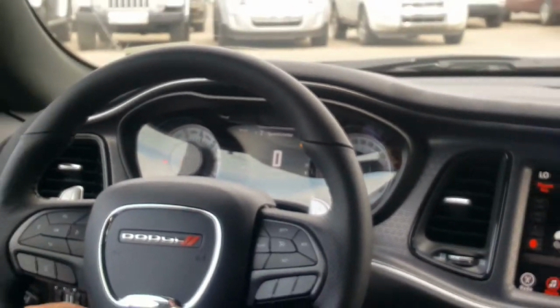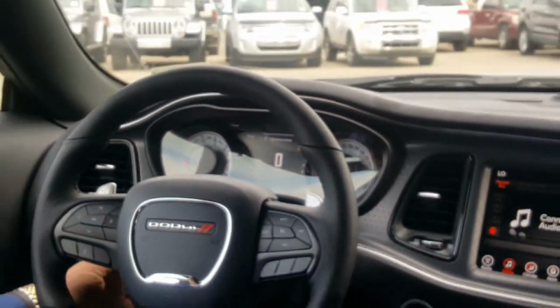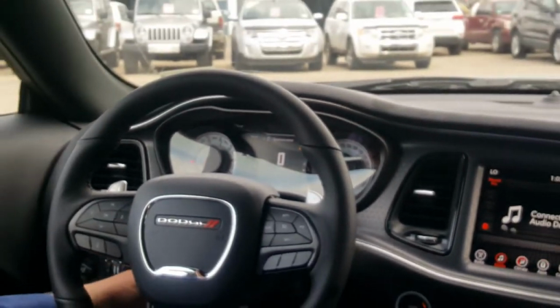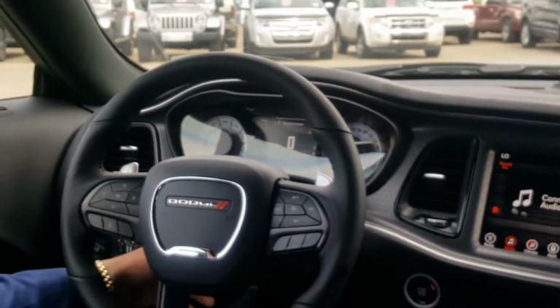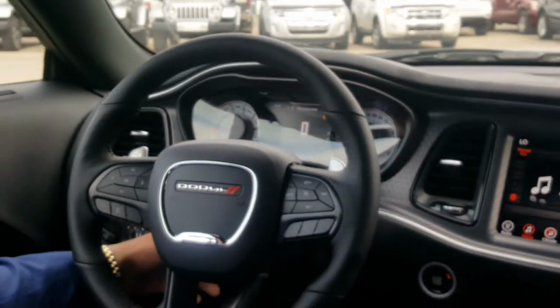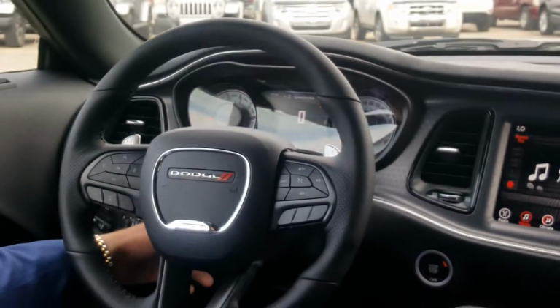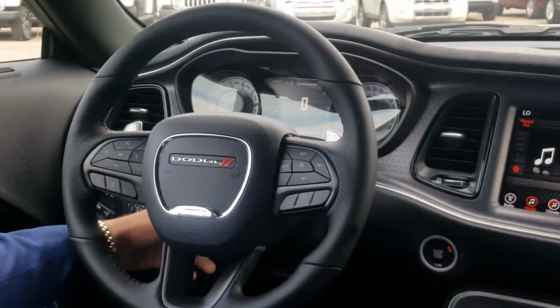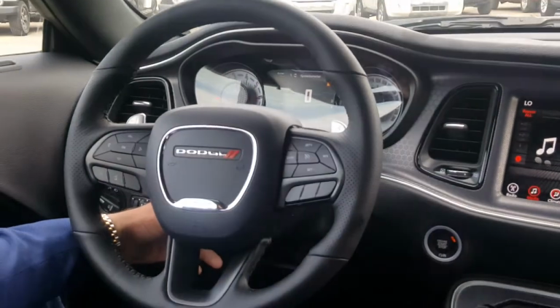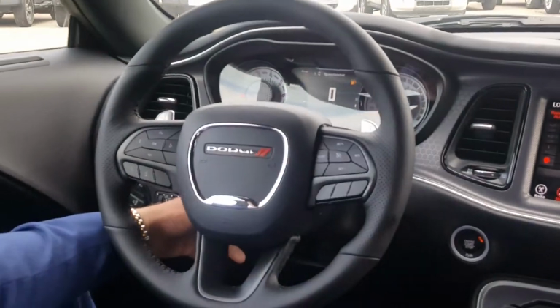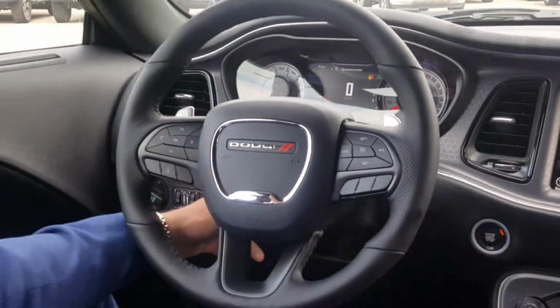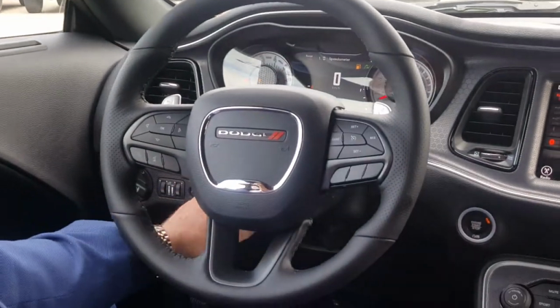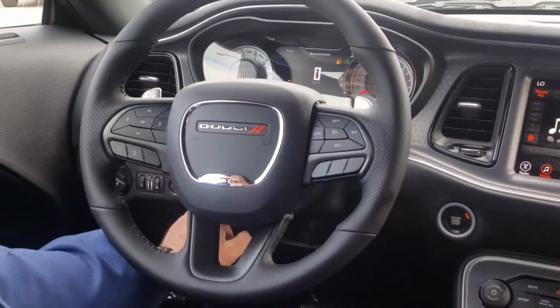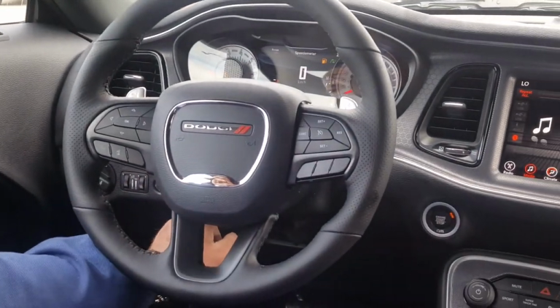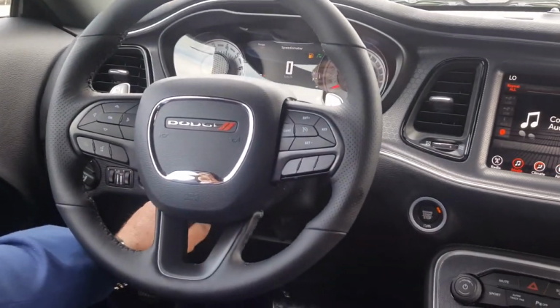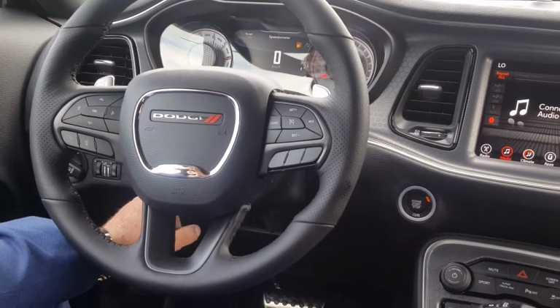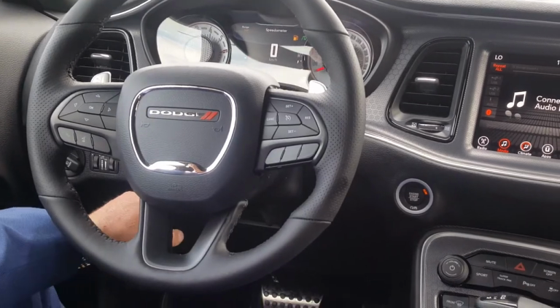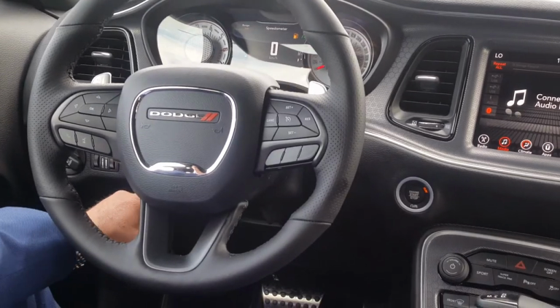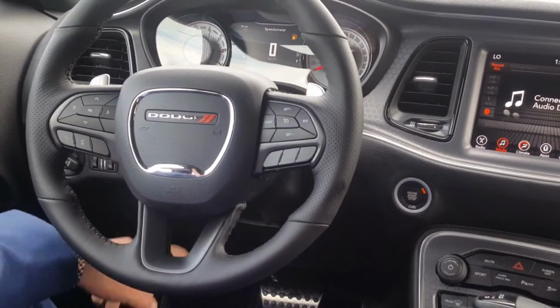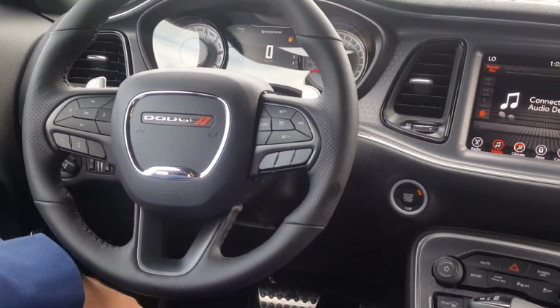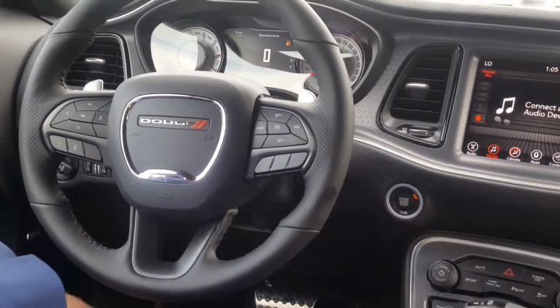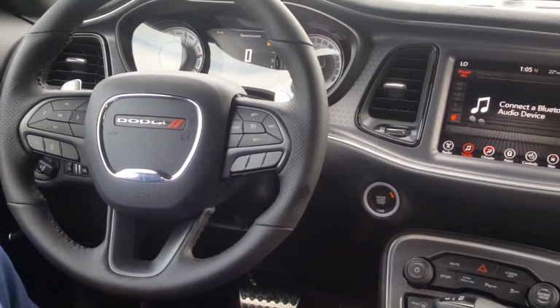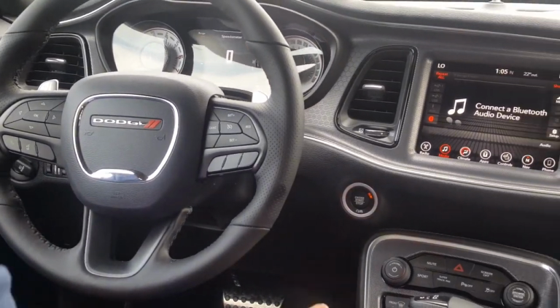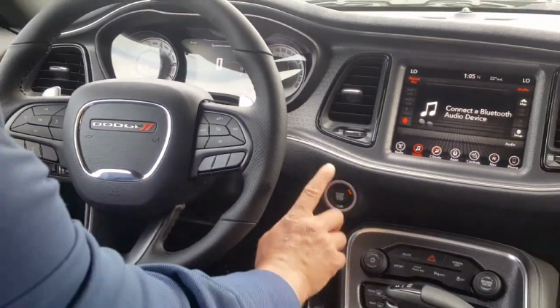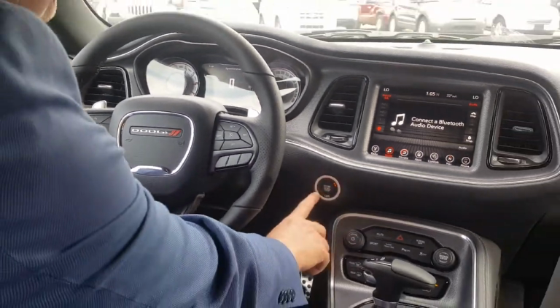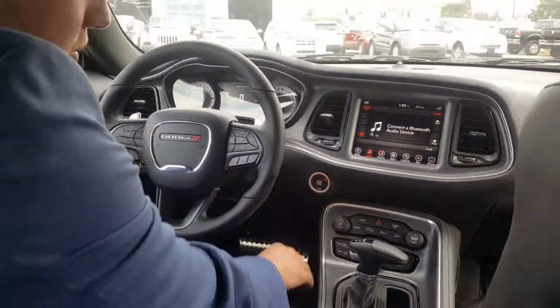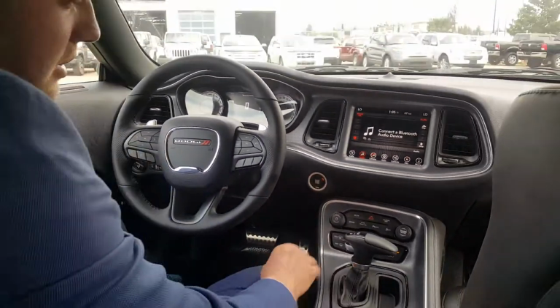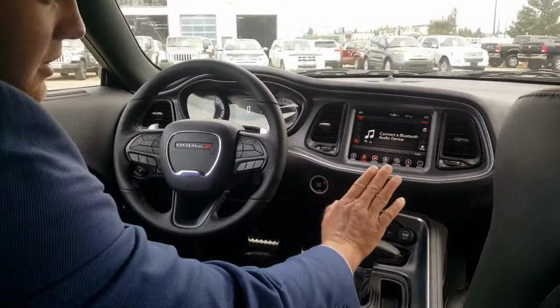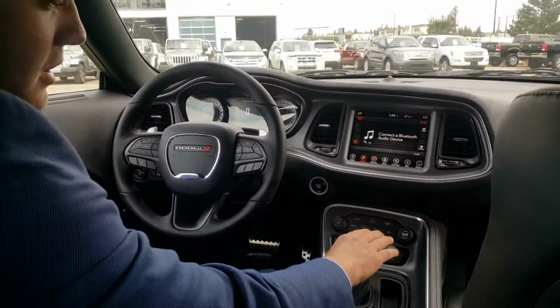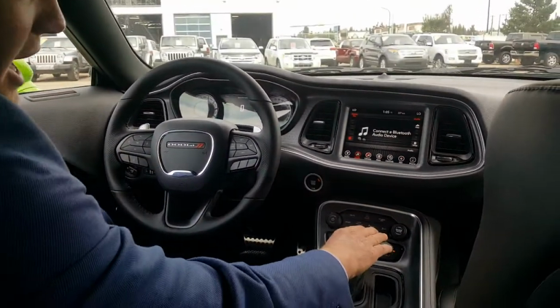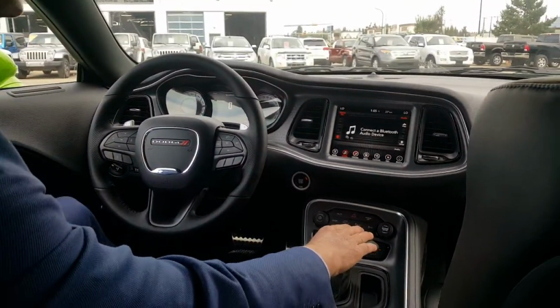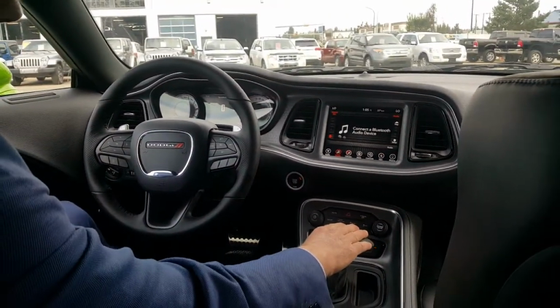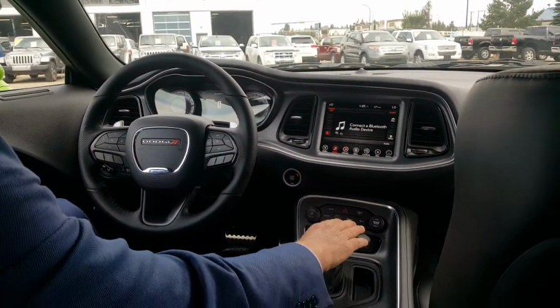It's got automatic lights, electronically tilt and telescopic steering, power locks, power windows, push start, and an eight-speed automatic.